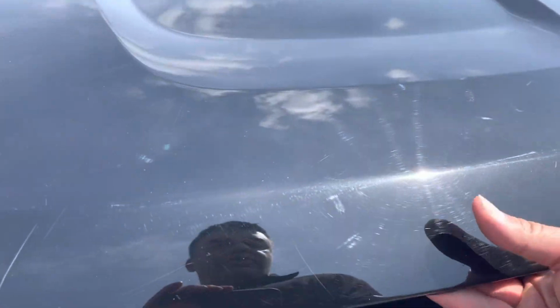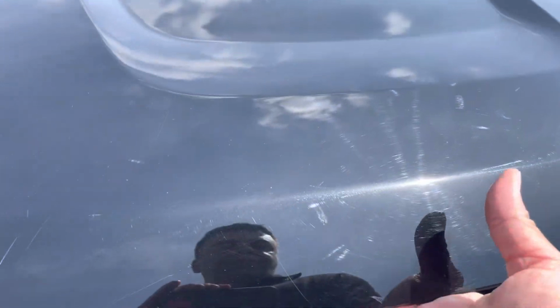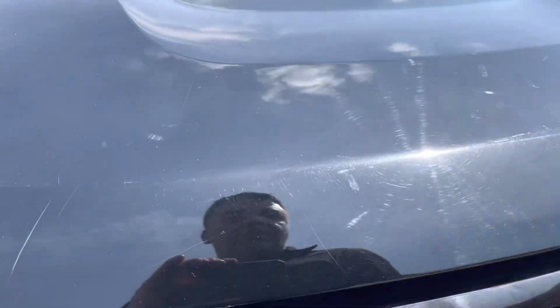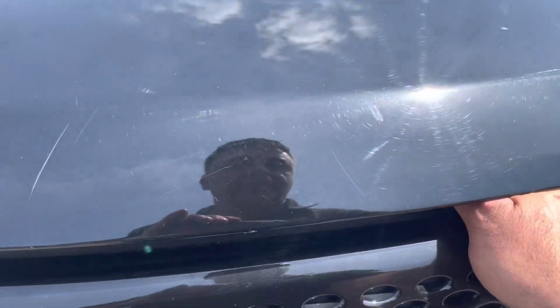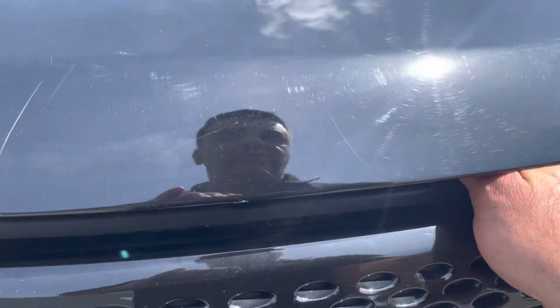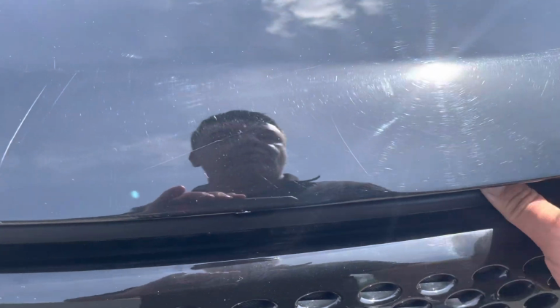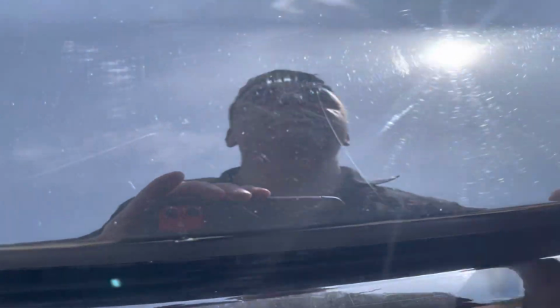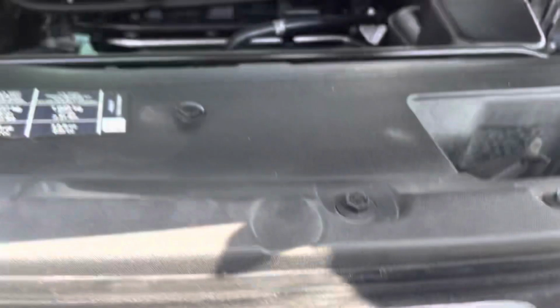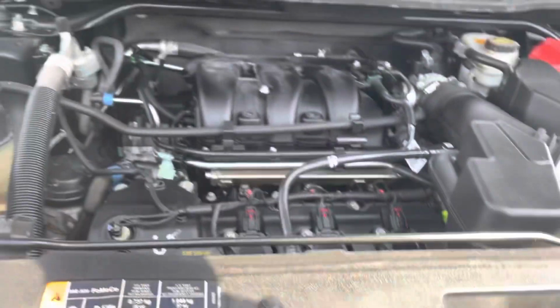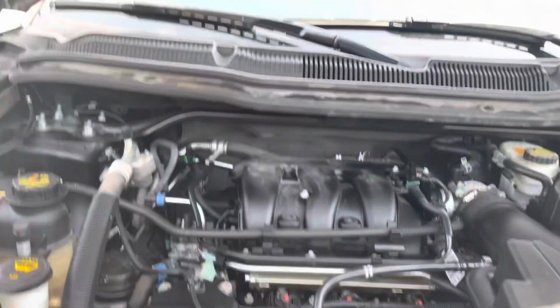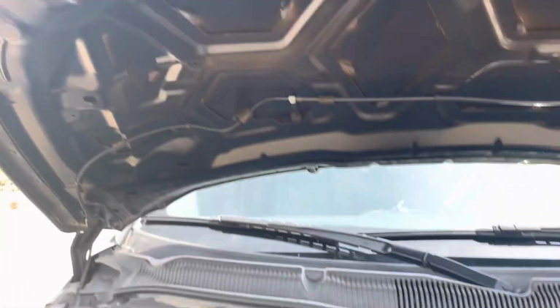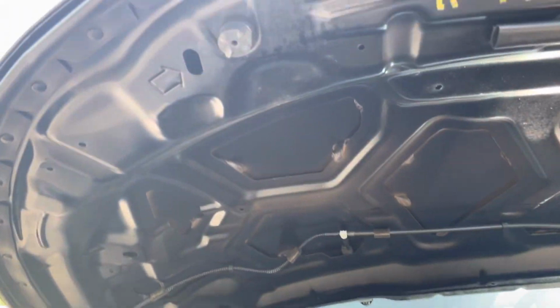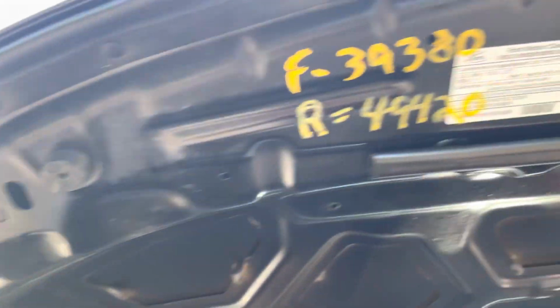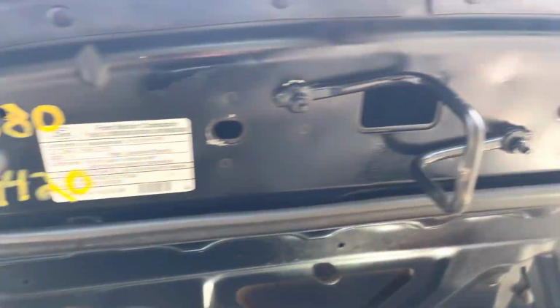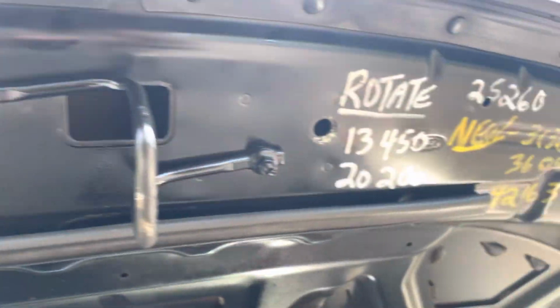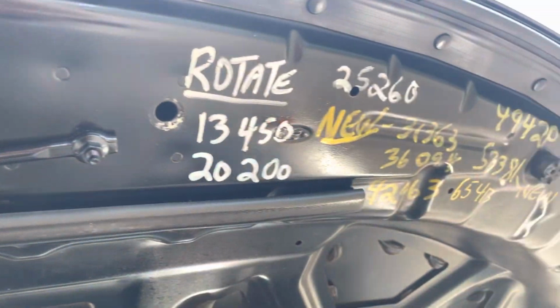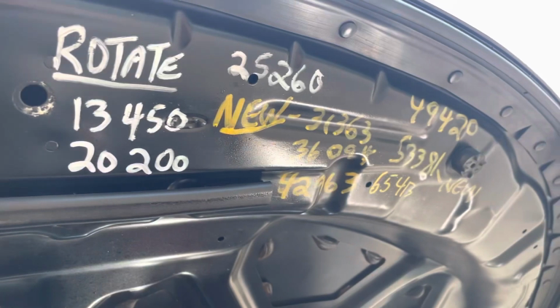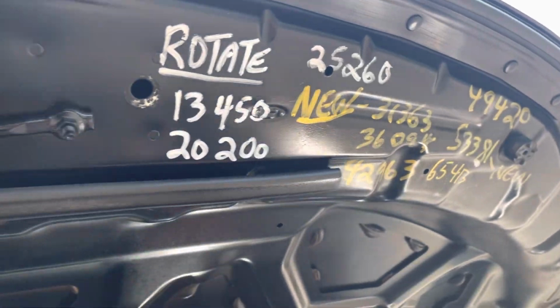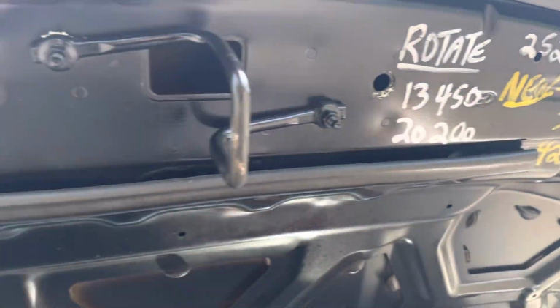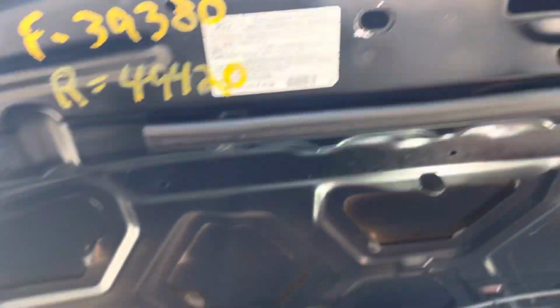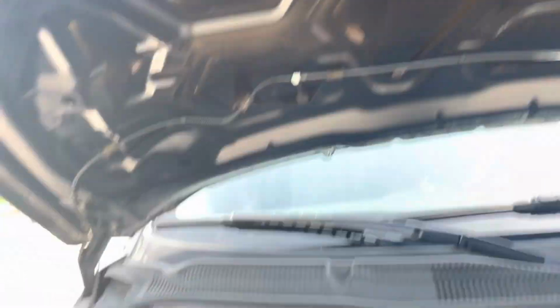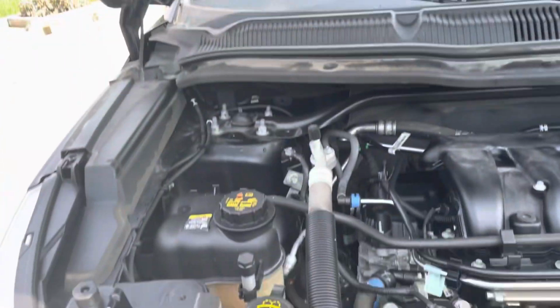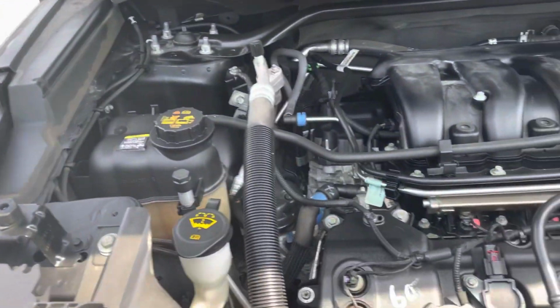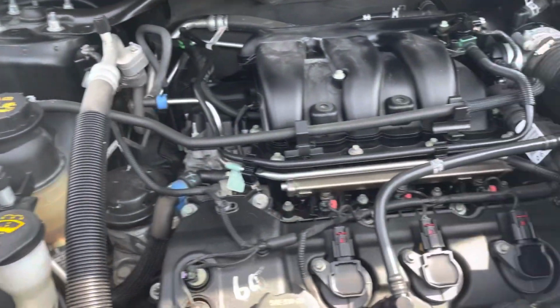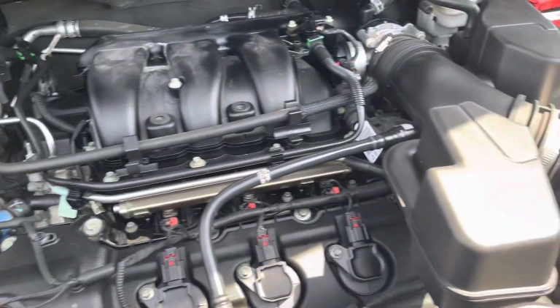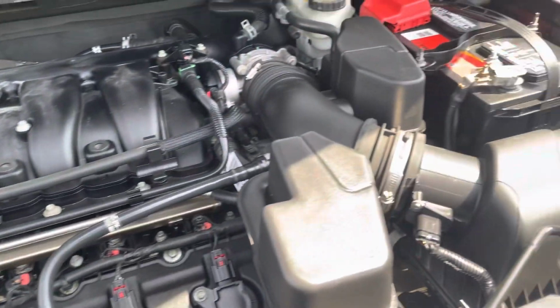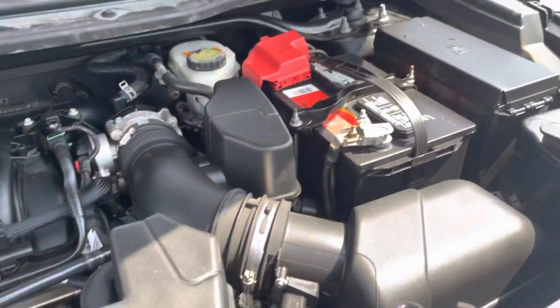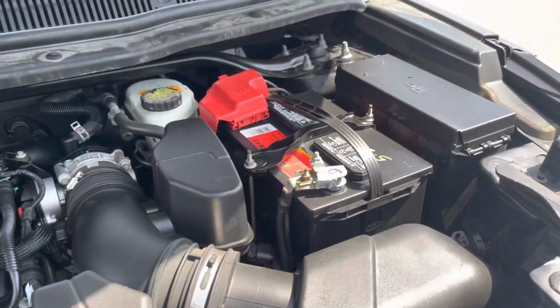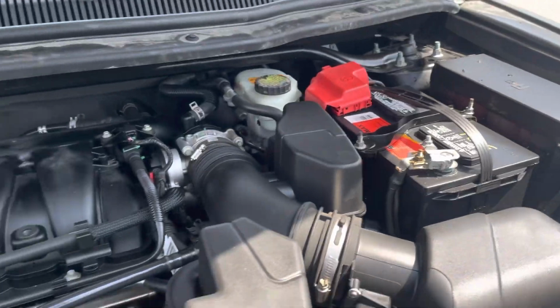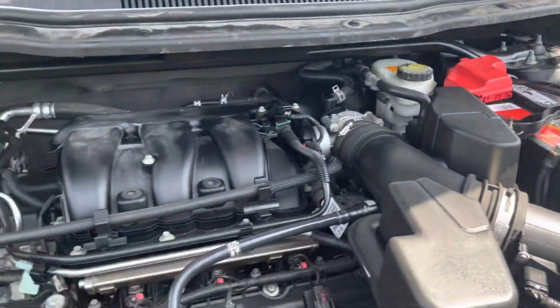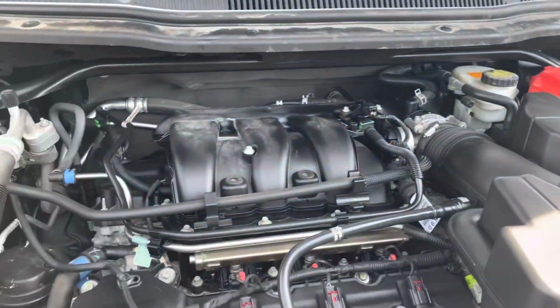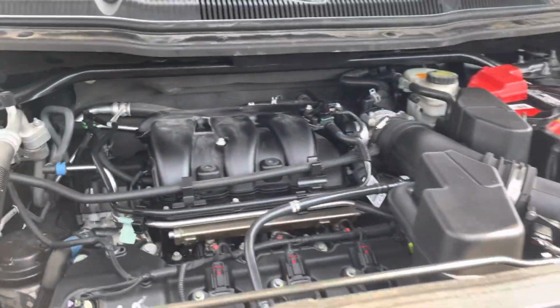And take a look here, folks. Look at all this stuff that they noted when they did things. Engine sounds healthy. Recent oil change, battery, all the fluids checked.